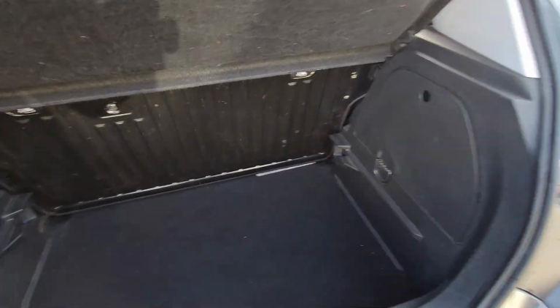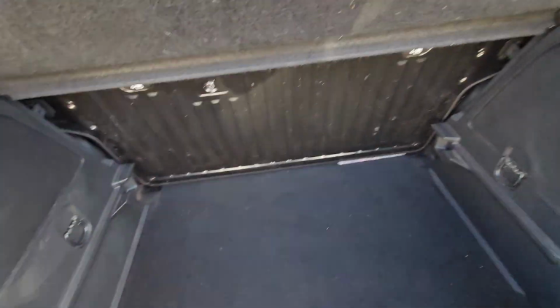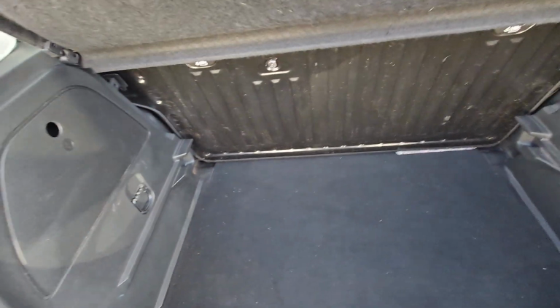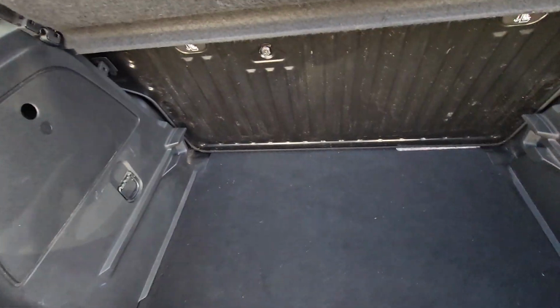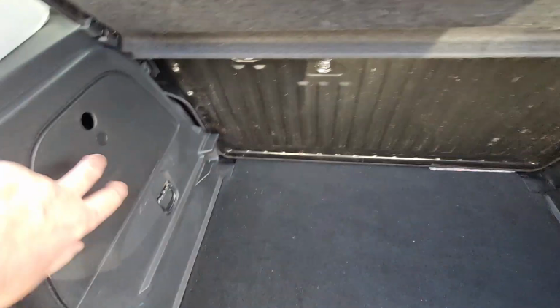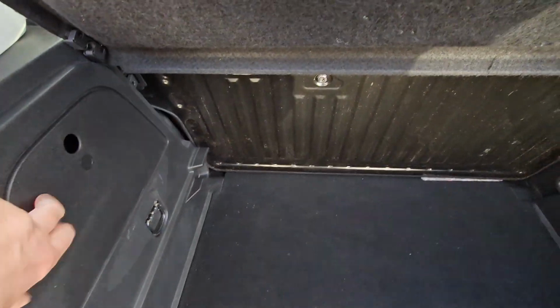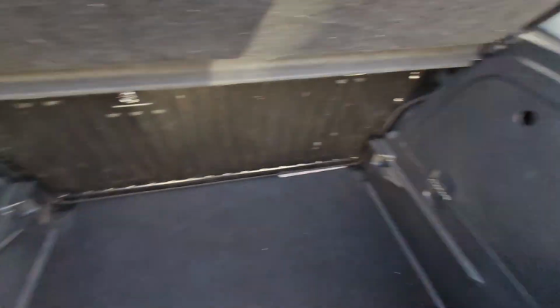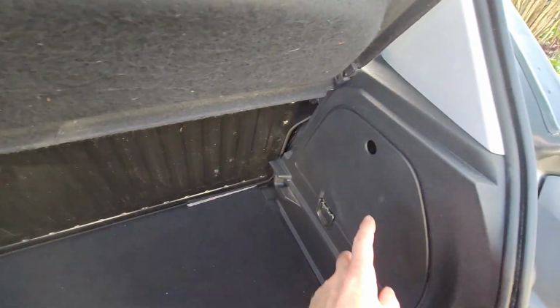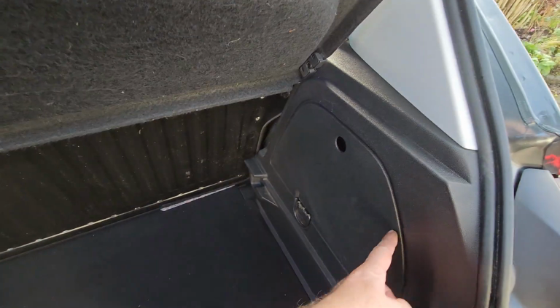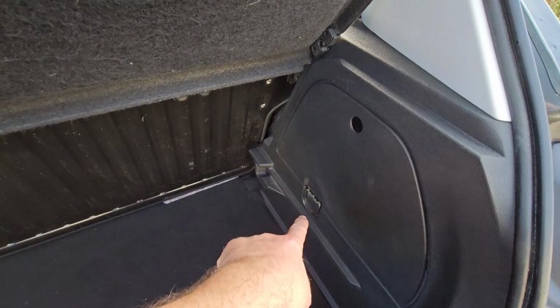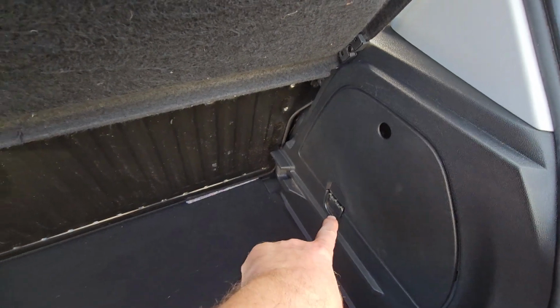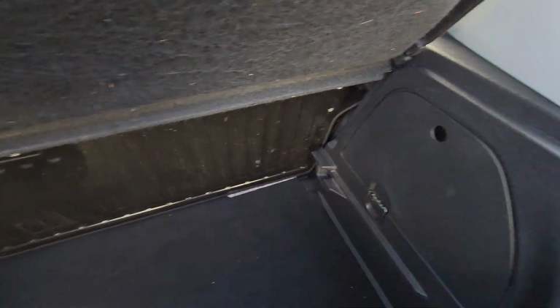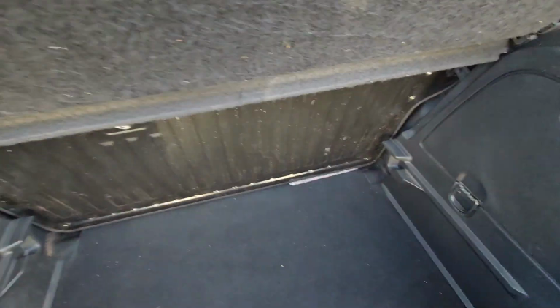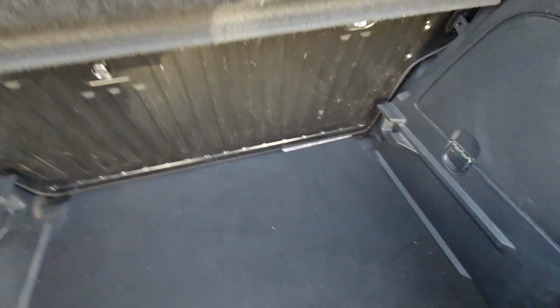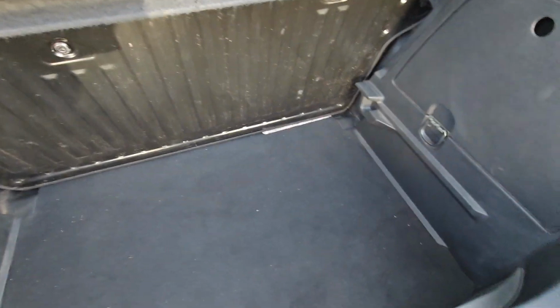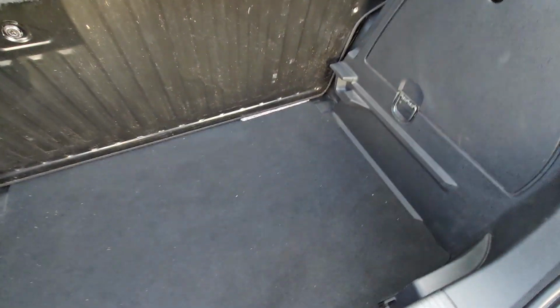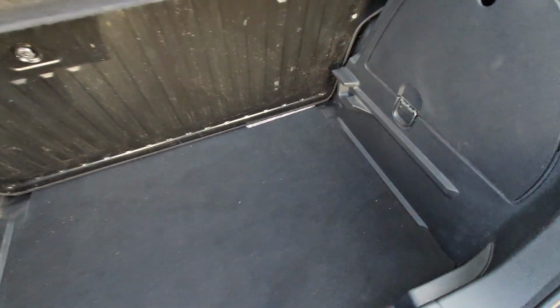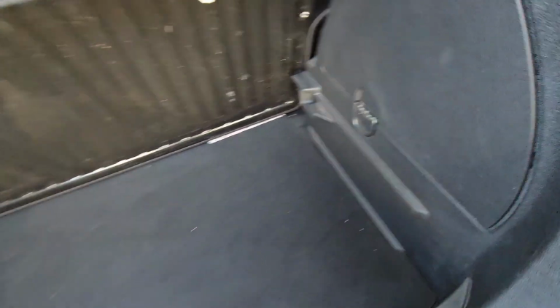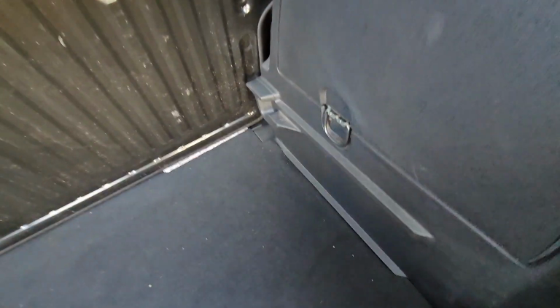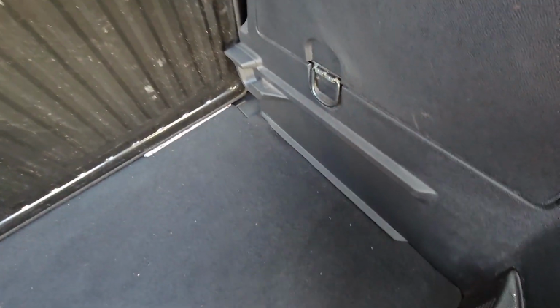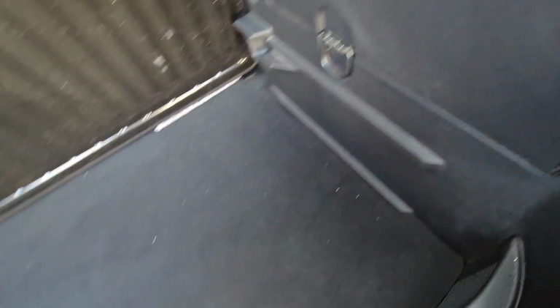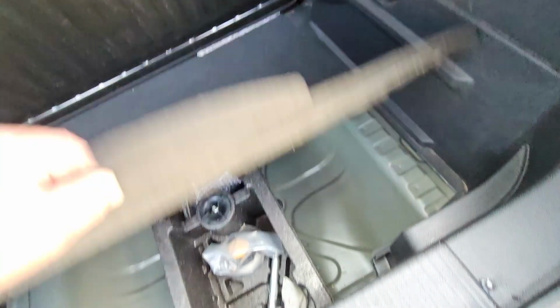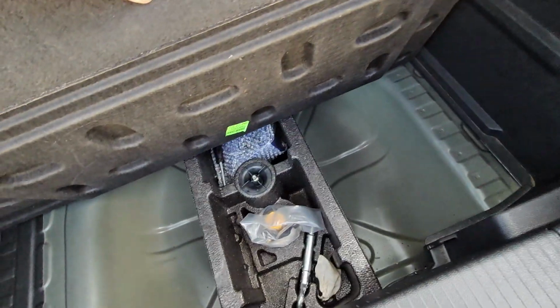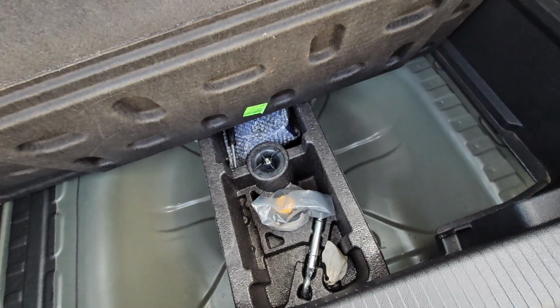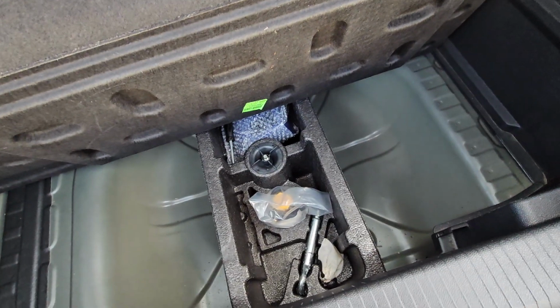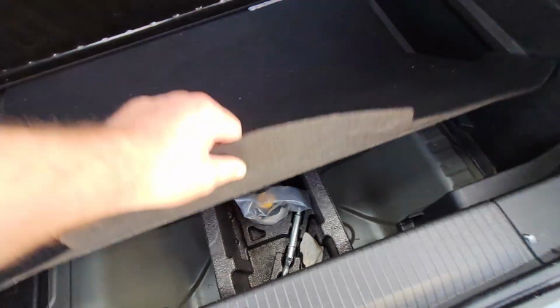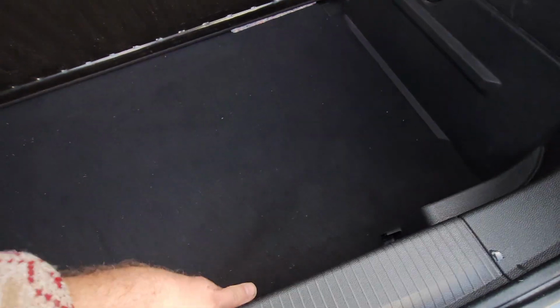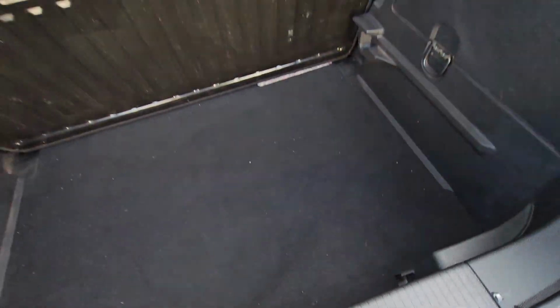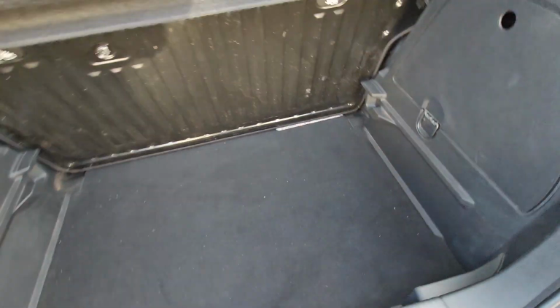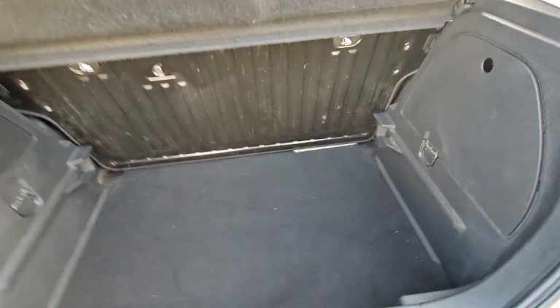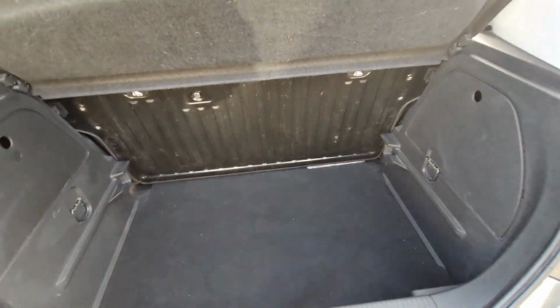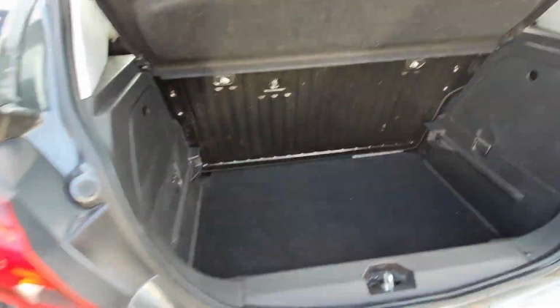Good size boot. Storage cubby holes on each side. We've got tie-down hooks as well, and the tyre inflation kit — and below that the spare wheel. New spare wheel in this model.